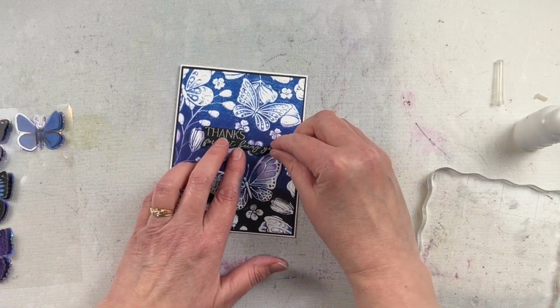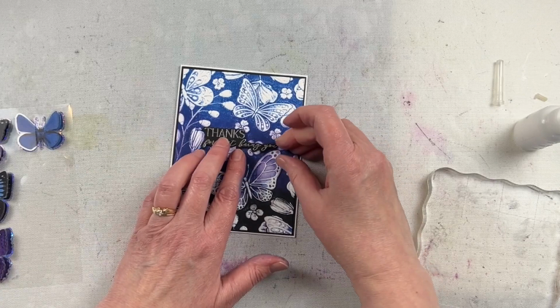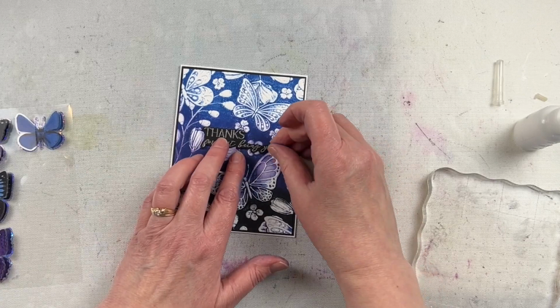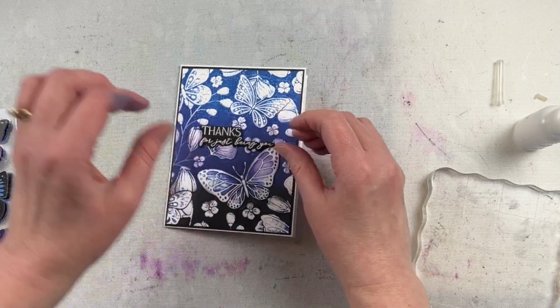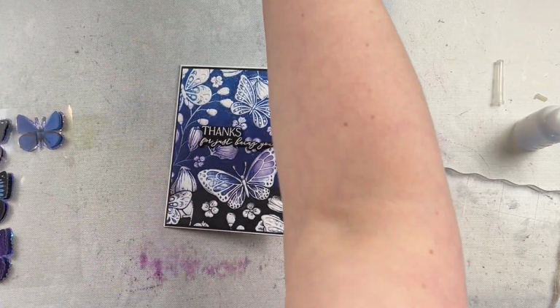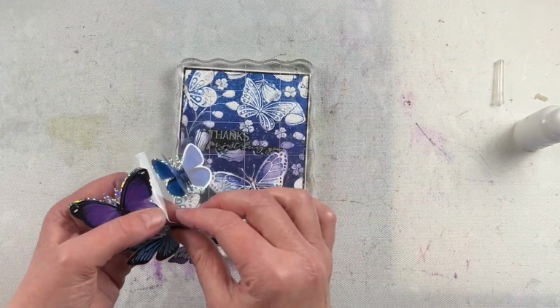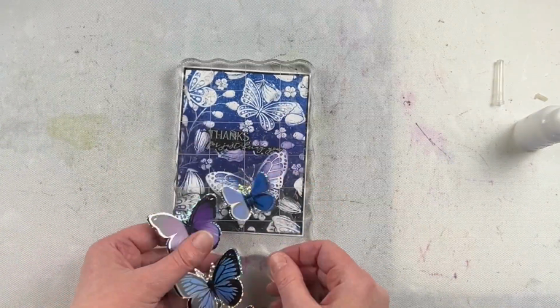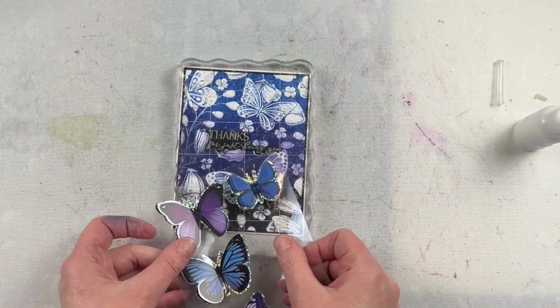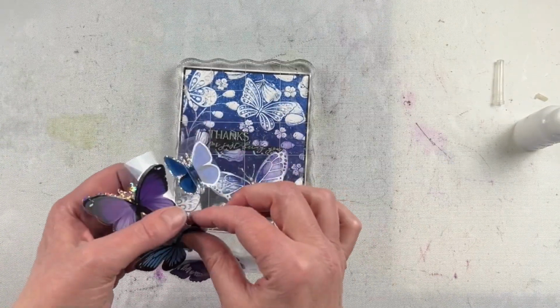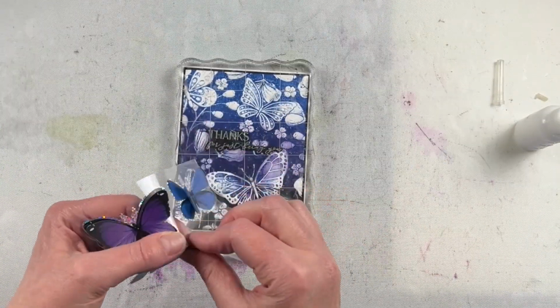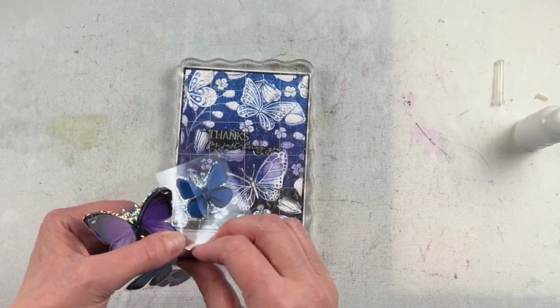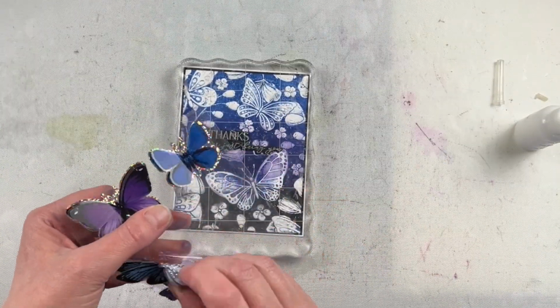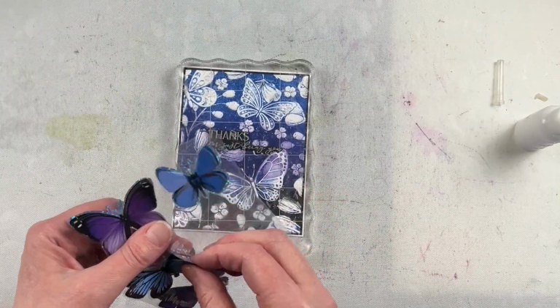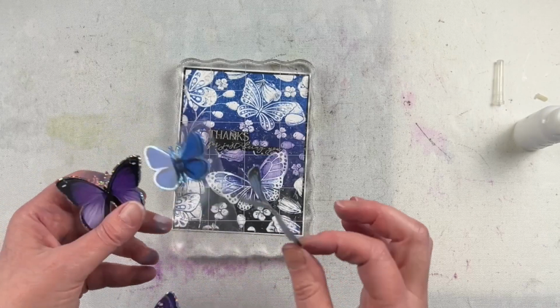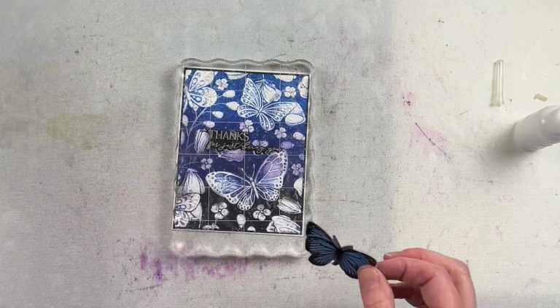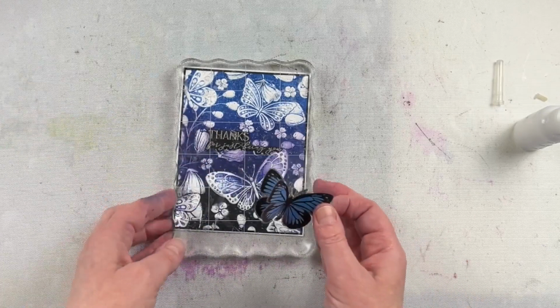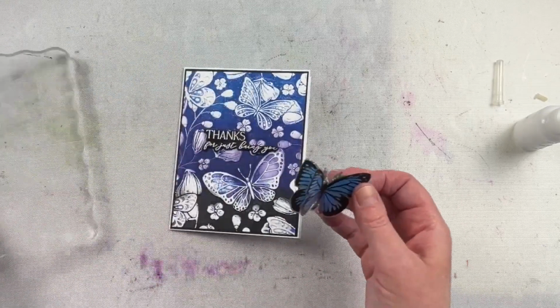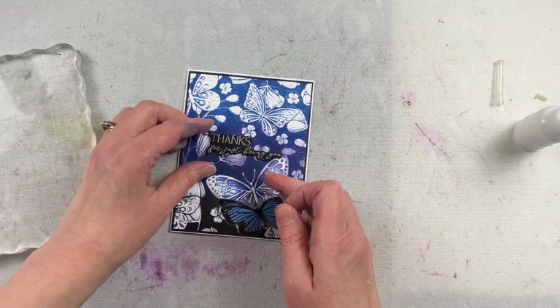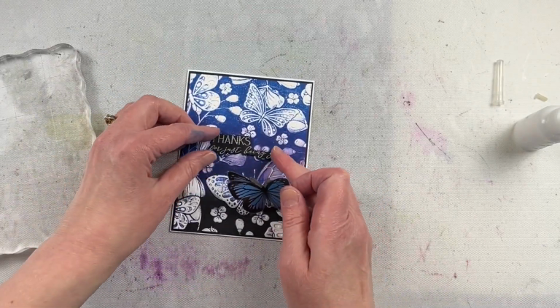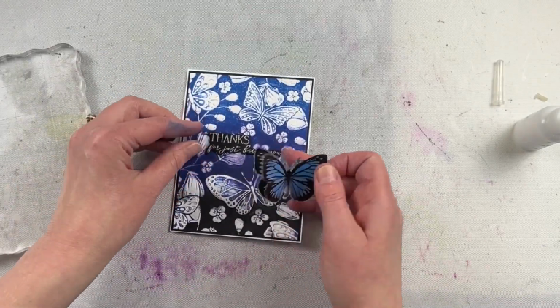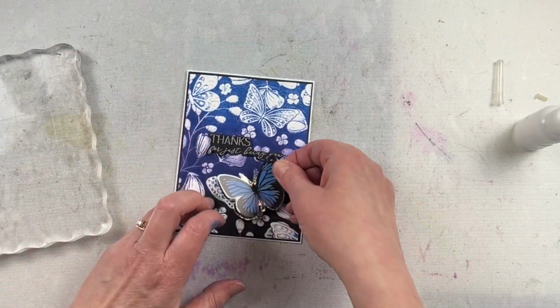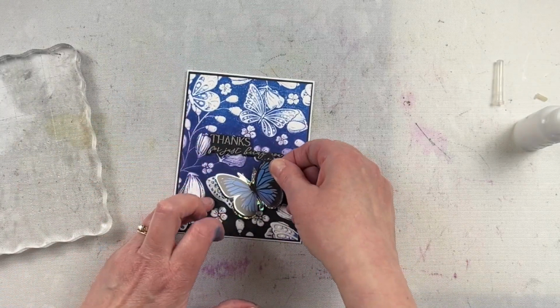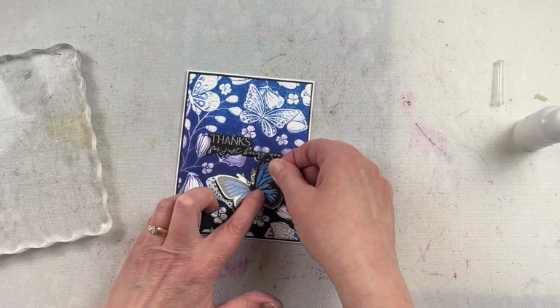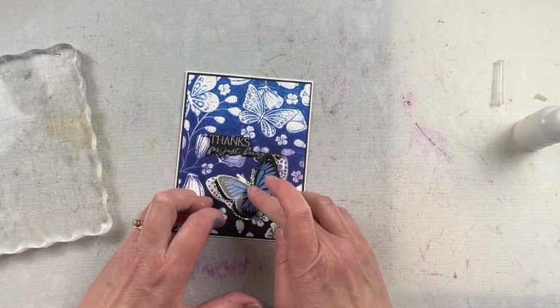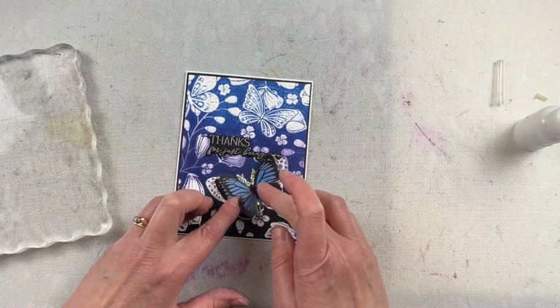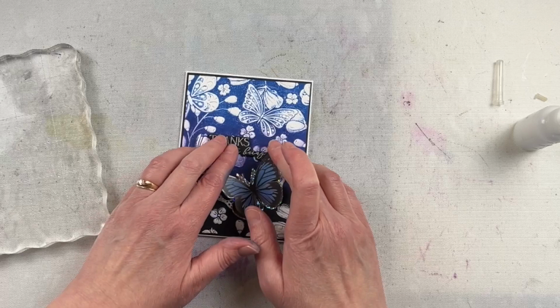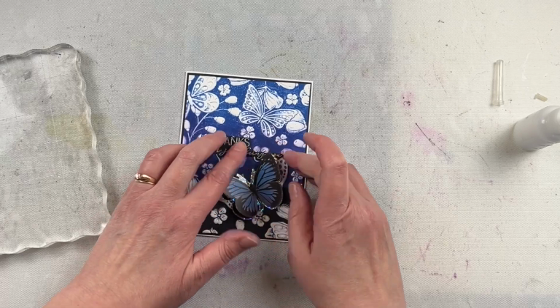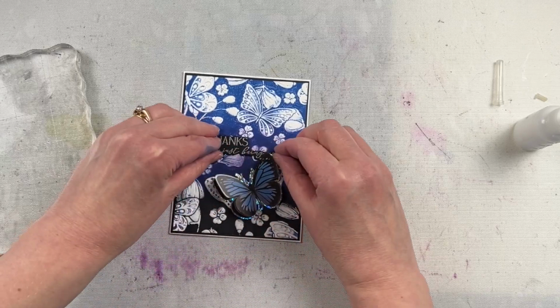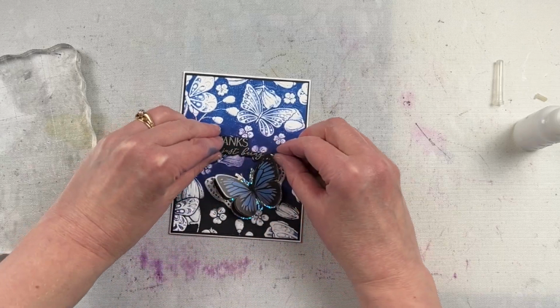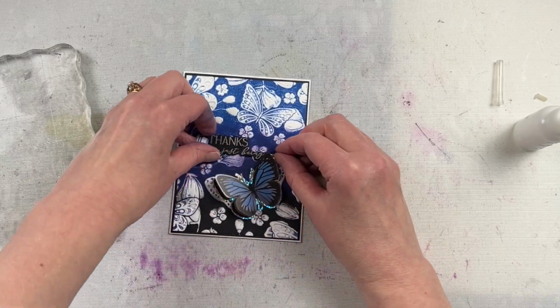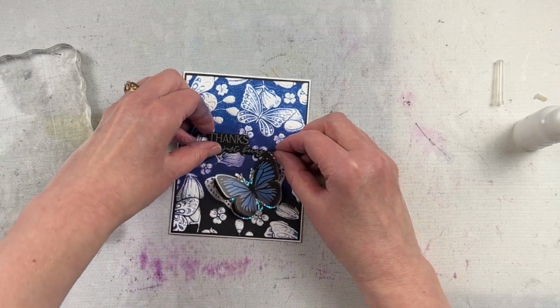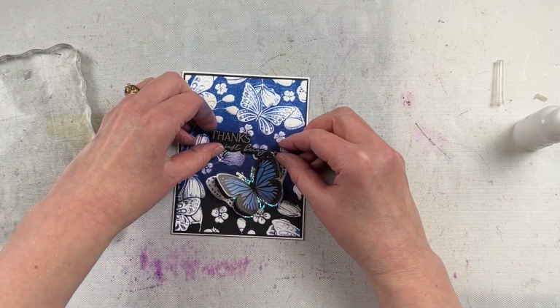I have cards here that I've done some ink blending and embossing on the background, and these stickers were a great embellishment for them. They were so easy to use and a great way to just add a pop of dimension plus a little bit of sparkle to your cards.